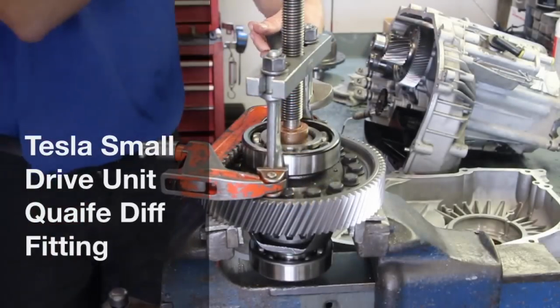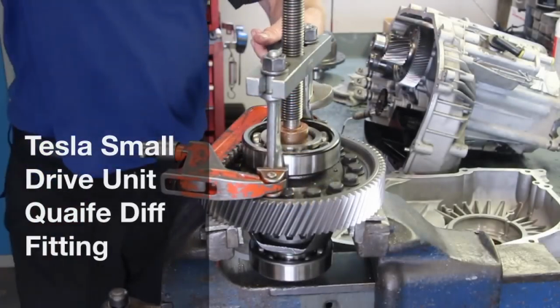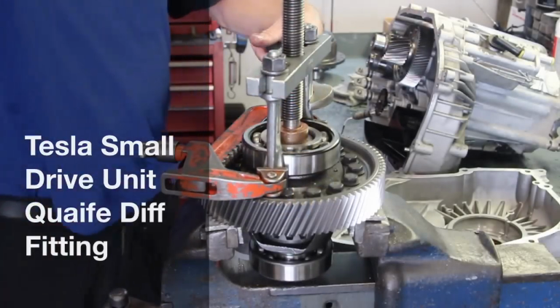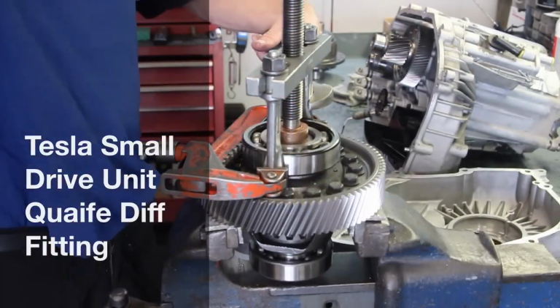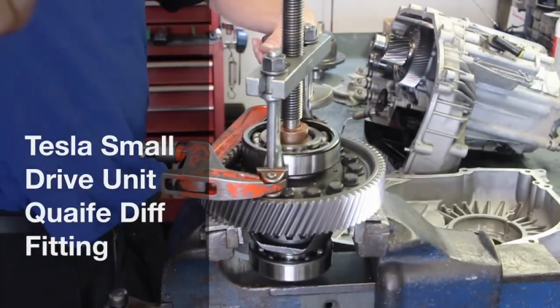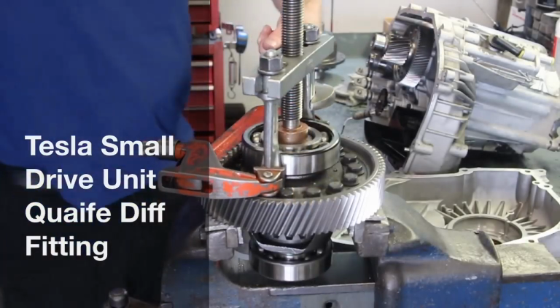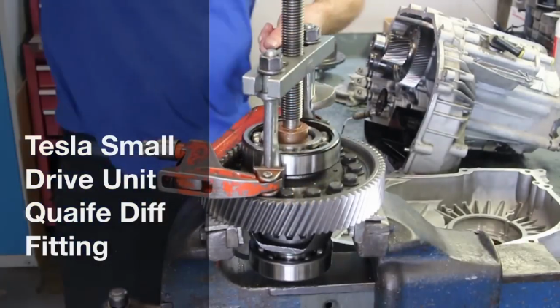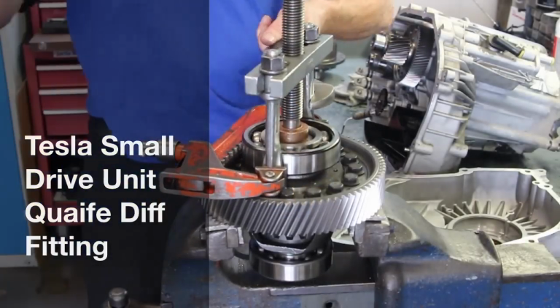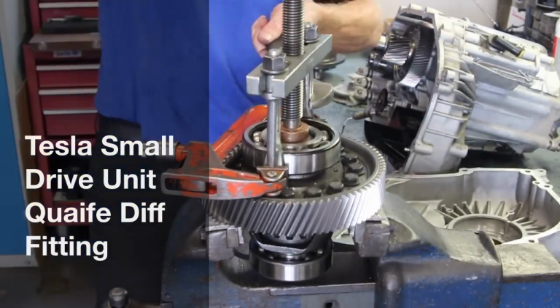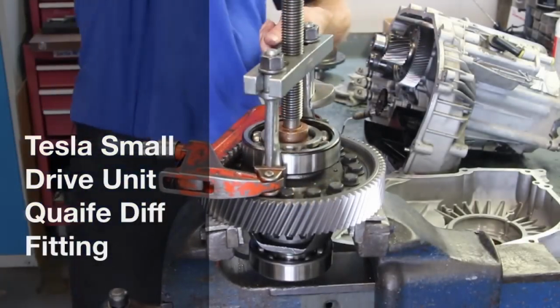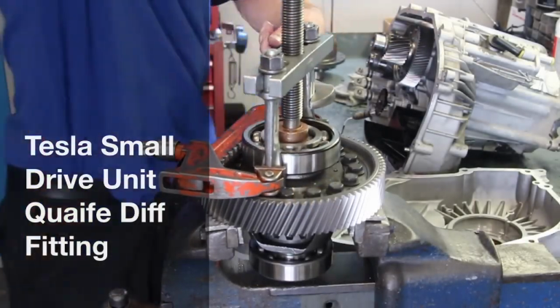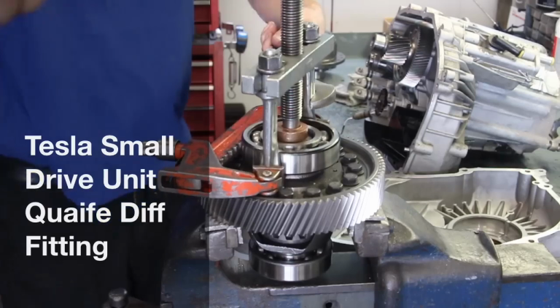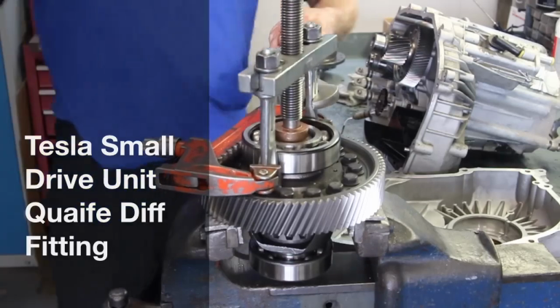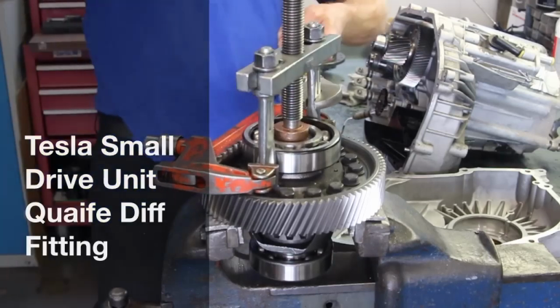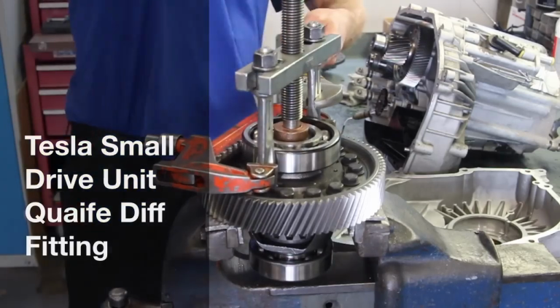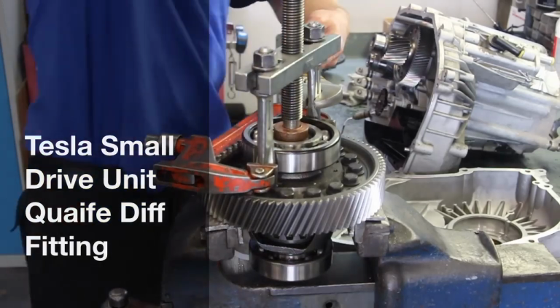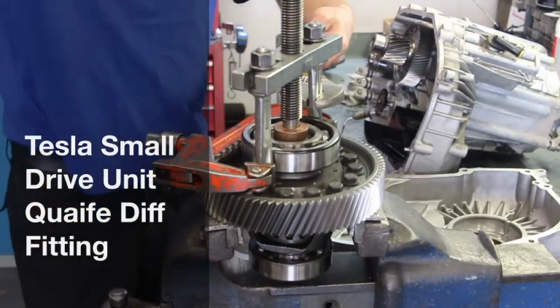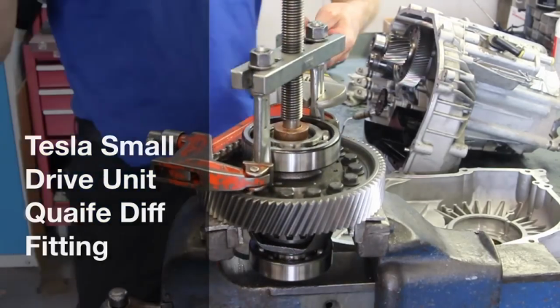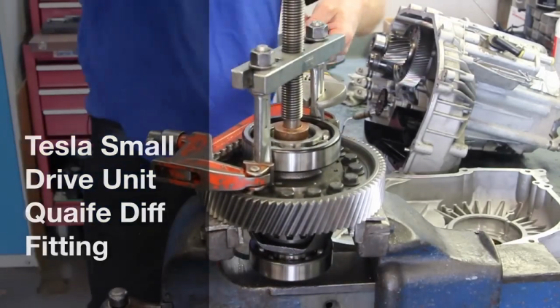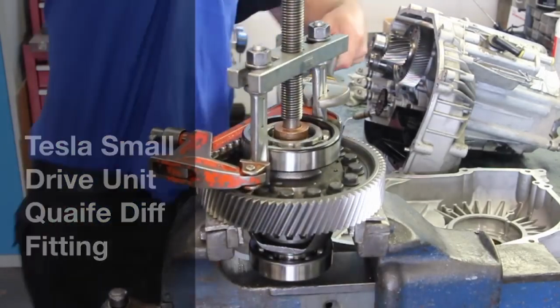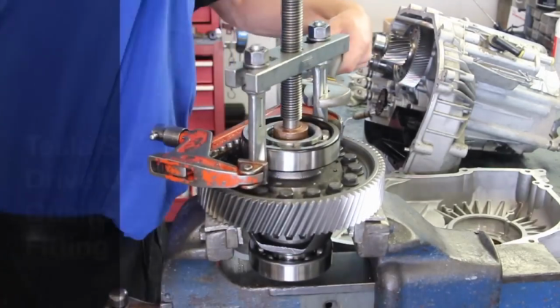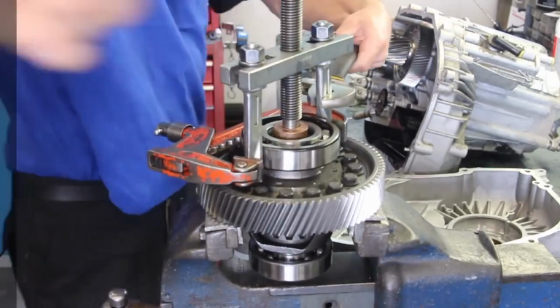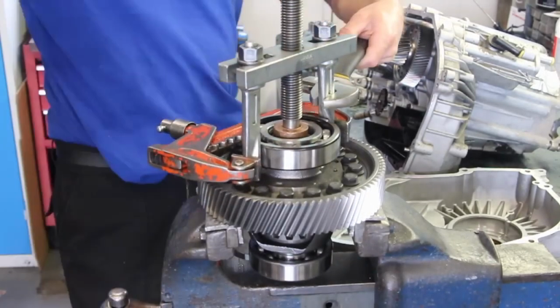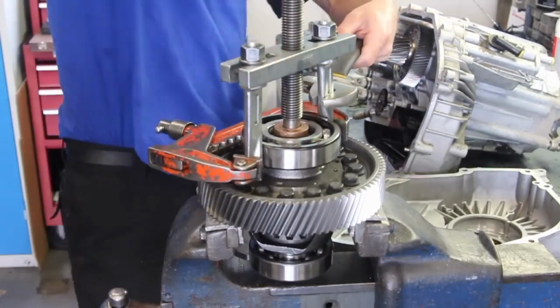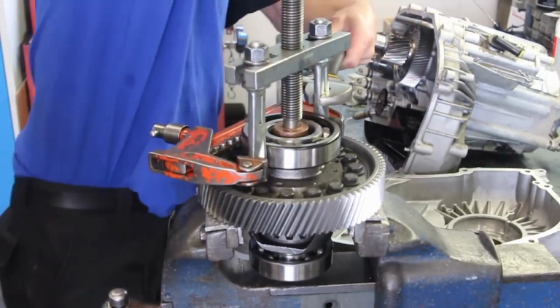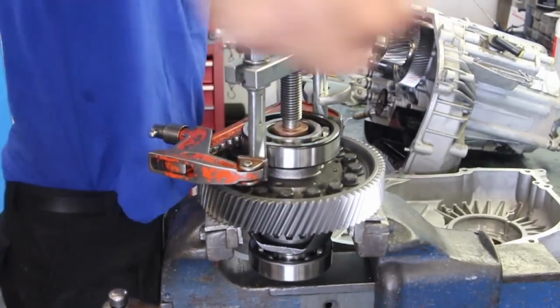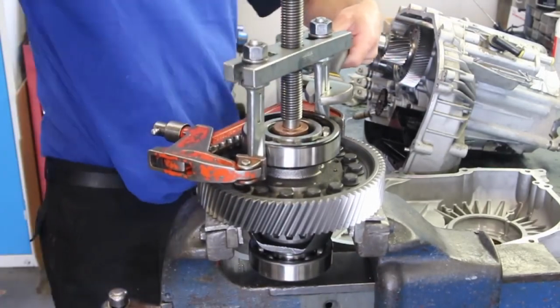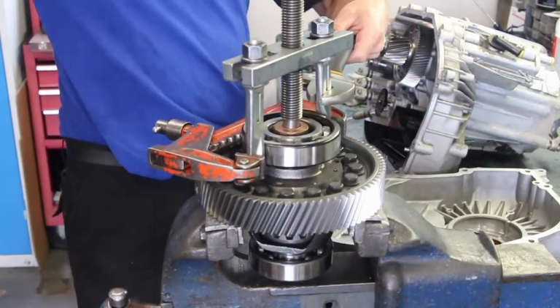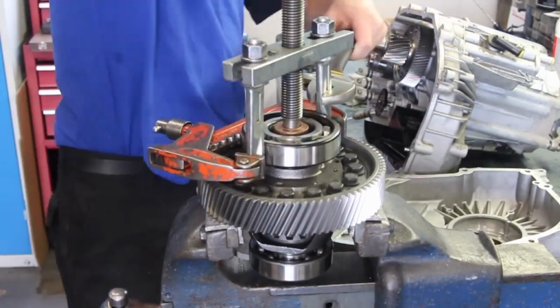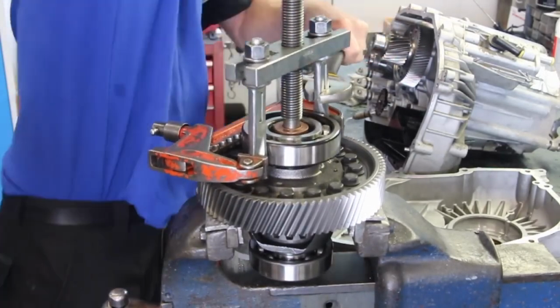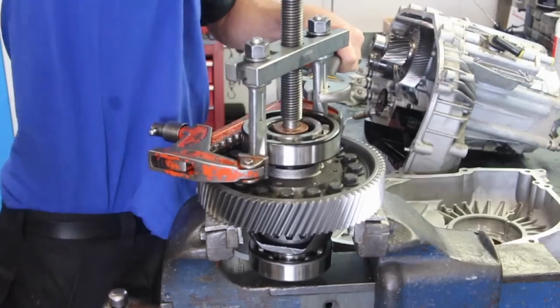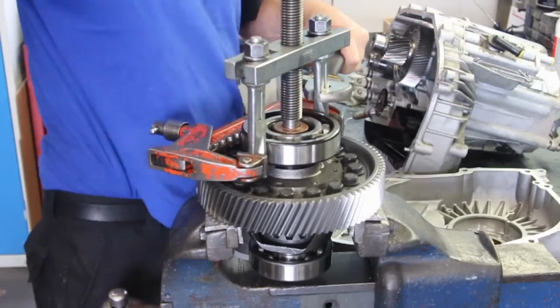Hi guys, welcome to the Zero EV Quaife Limited Slip Differential Fitting for the Tesla Small Front and Small Rear Drive Unit.